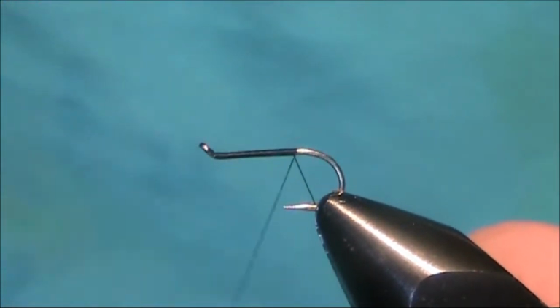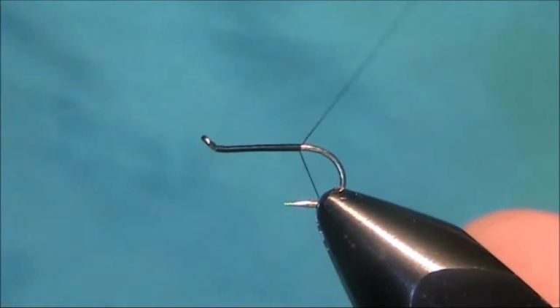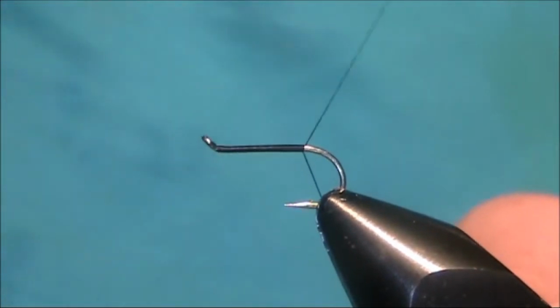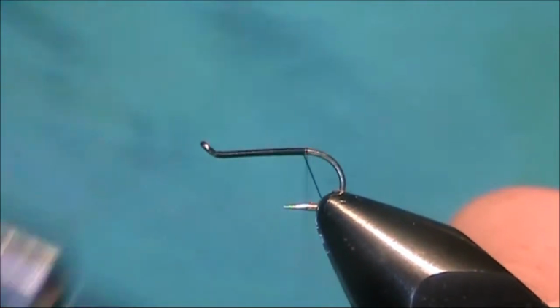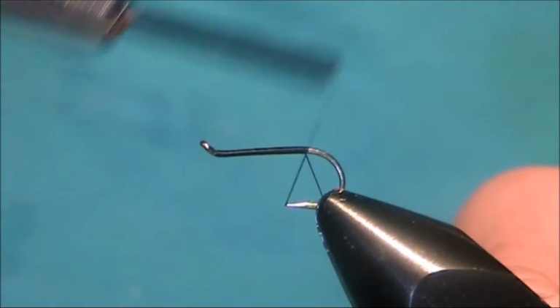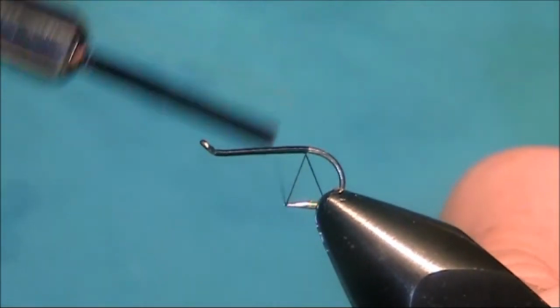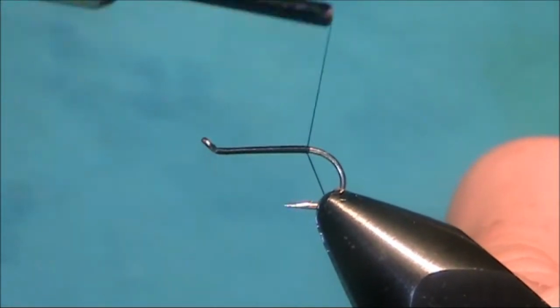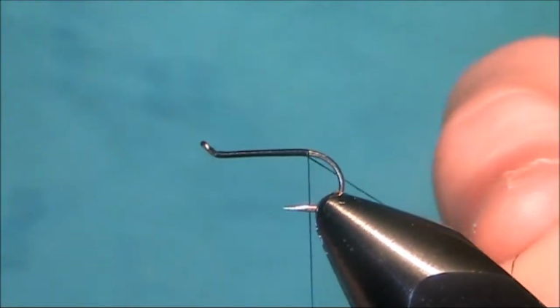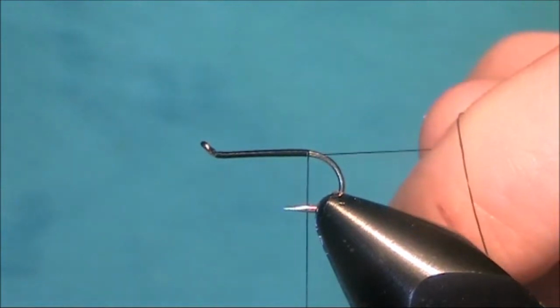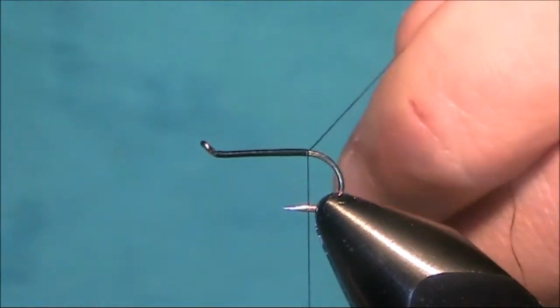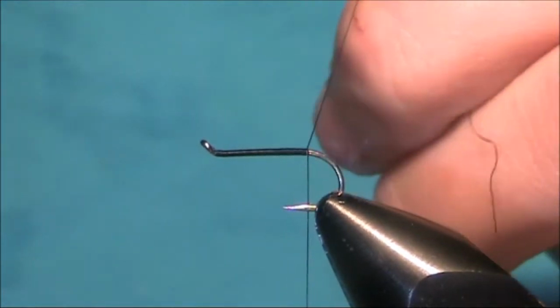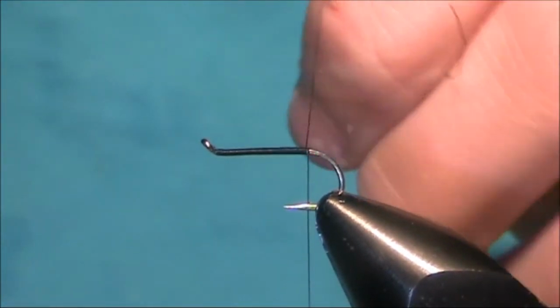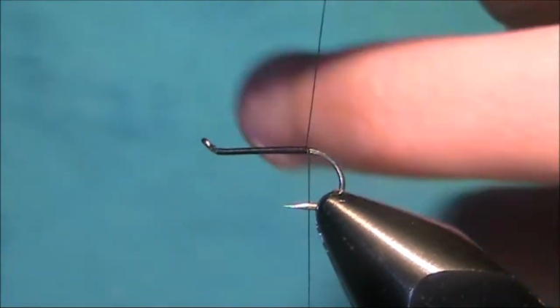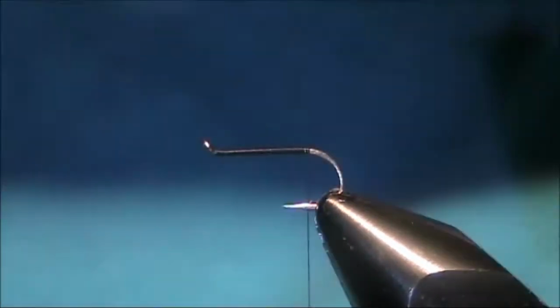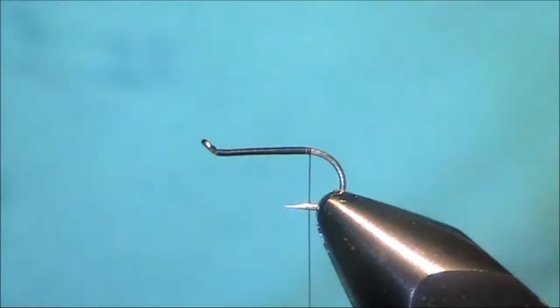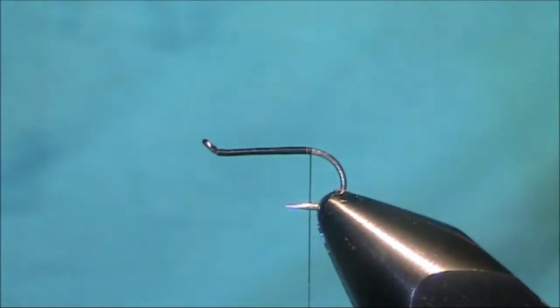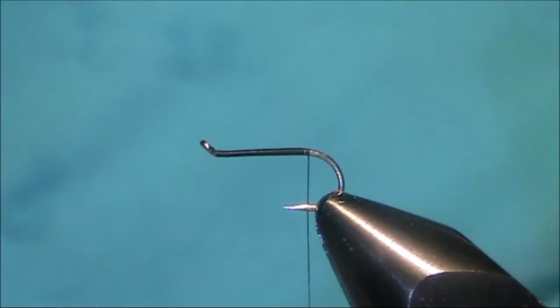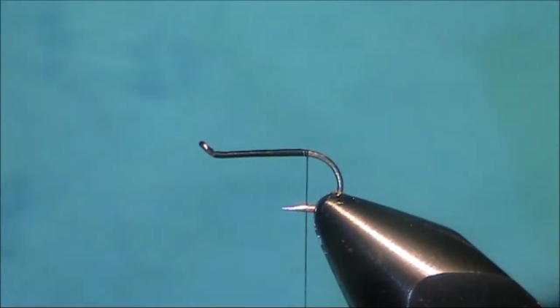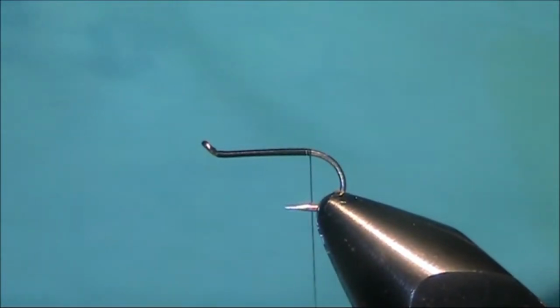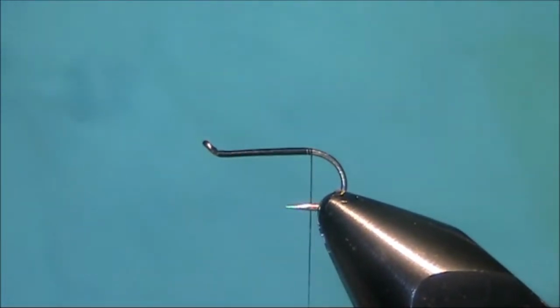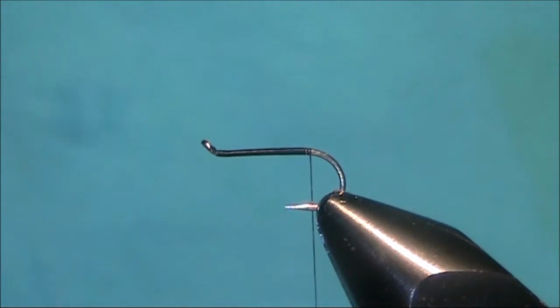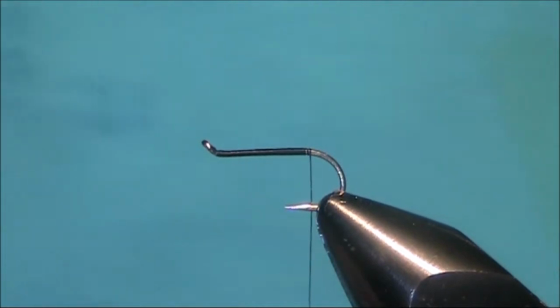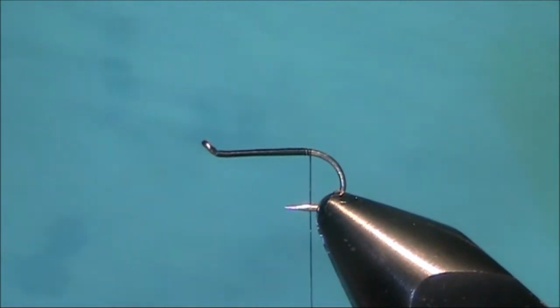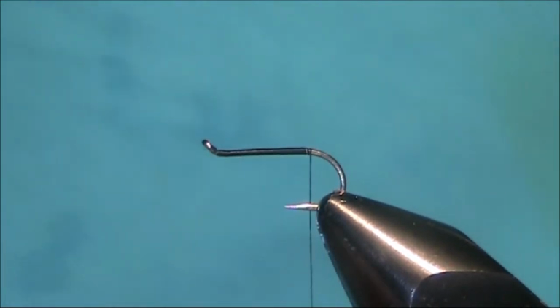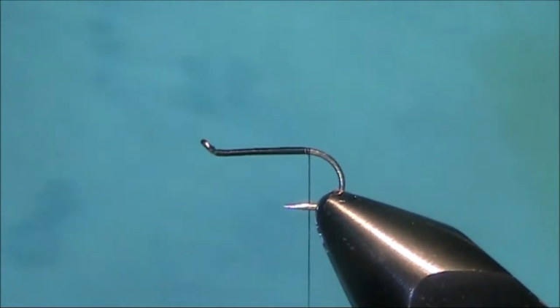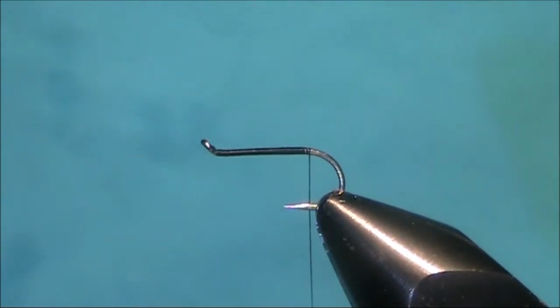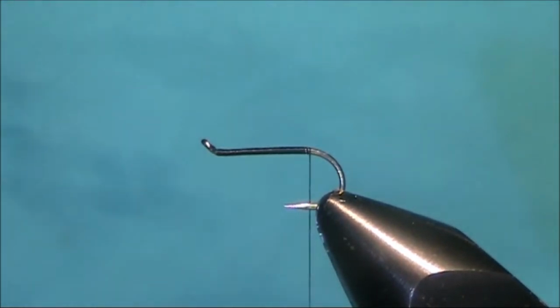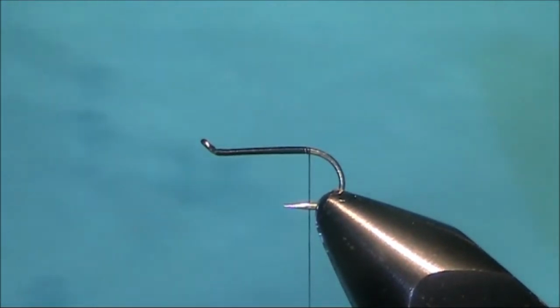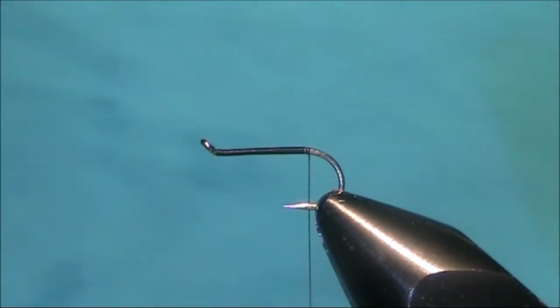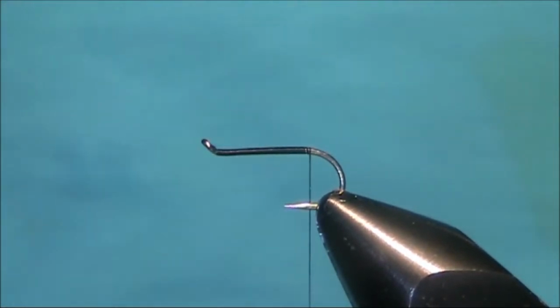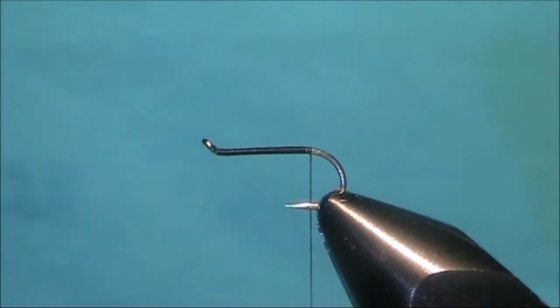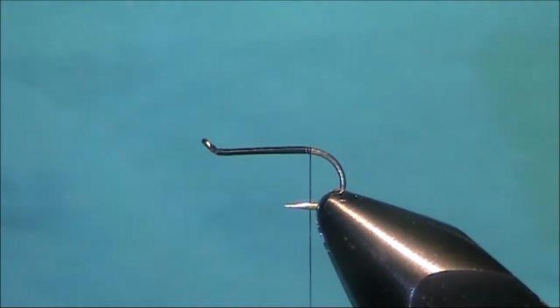Take the thread down till when I let go of the bobbin it sits in line with the barb. Just remove the waste piece.